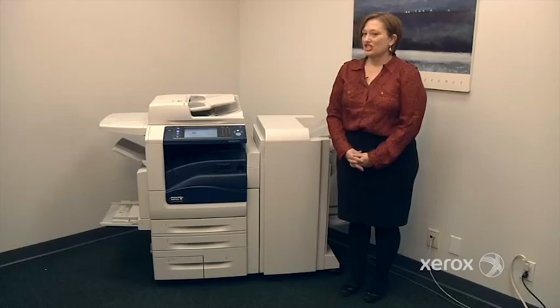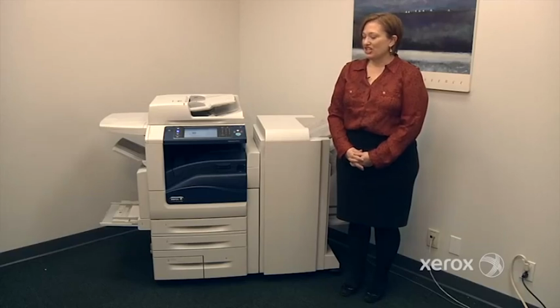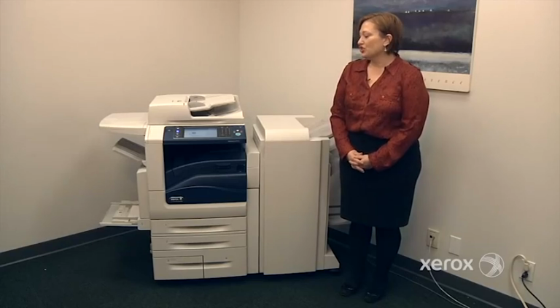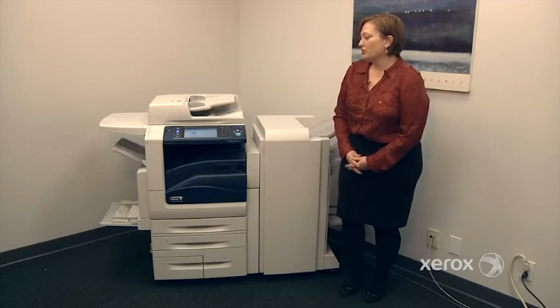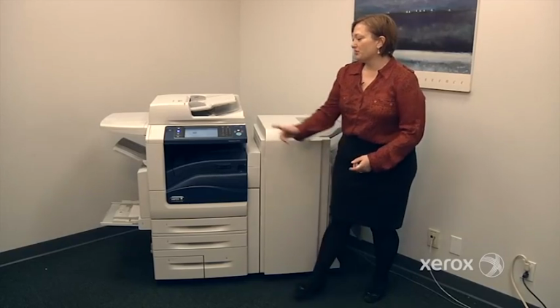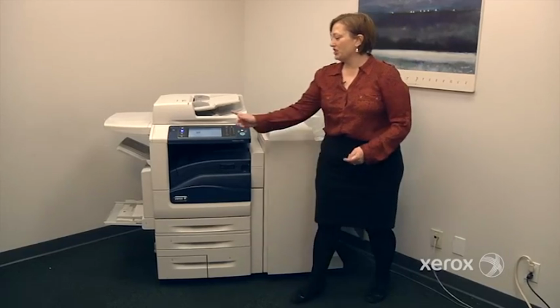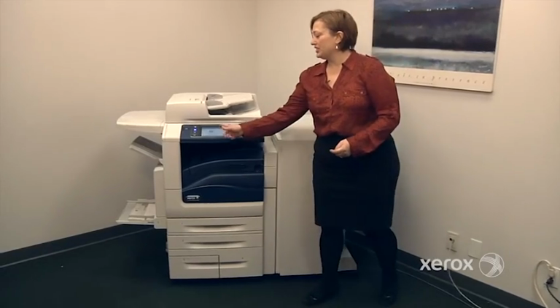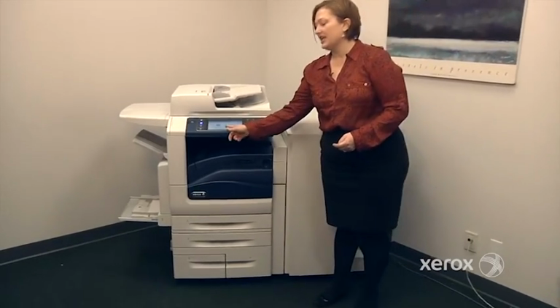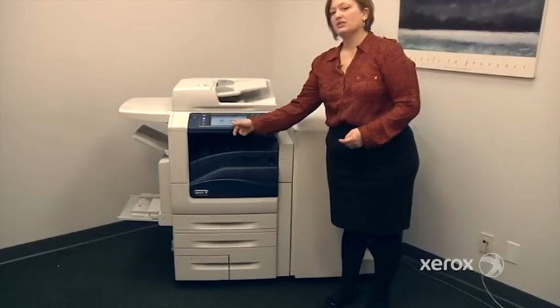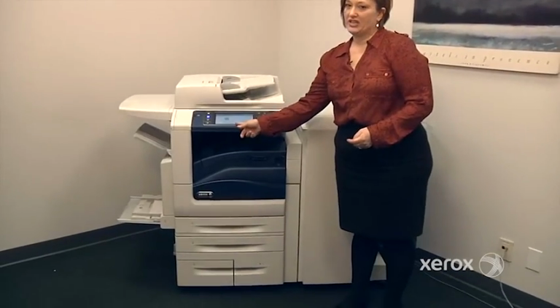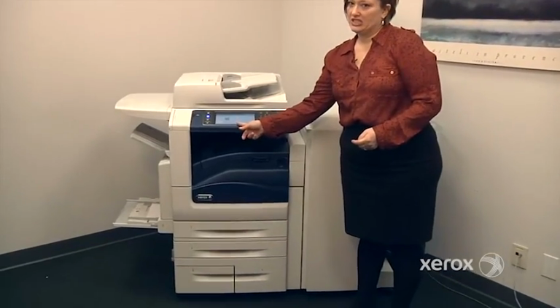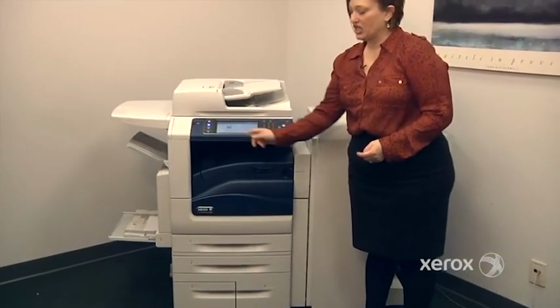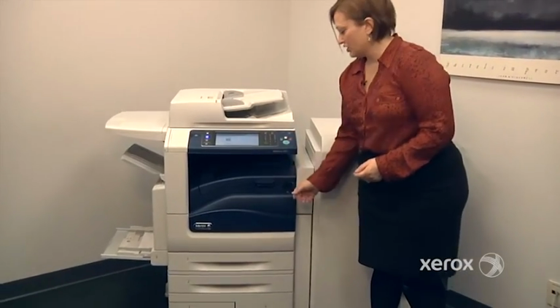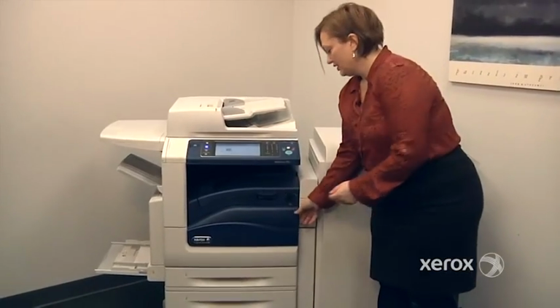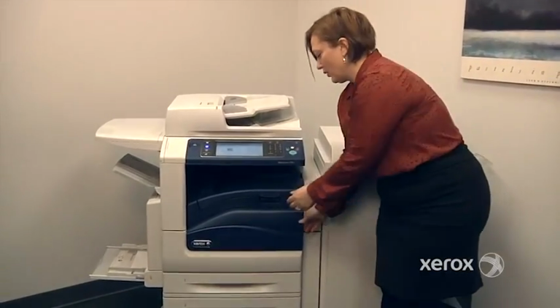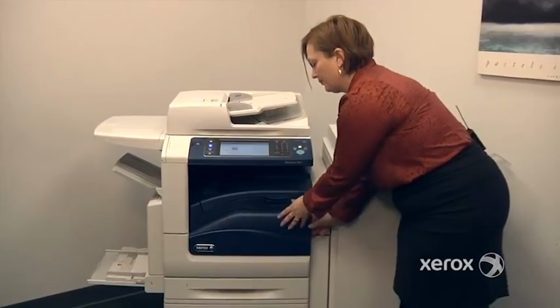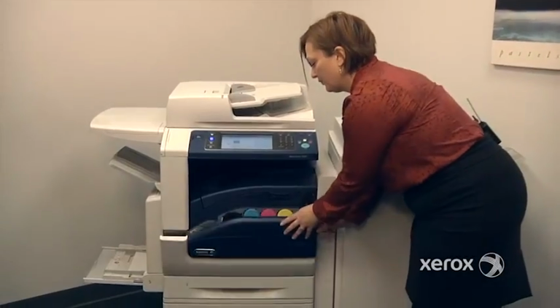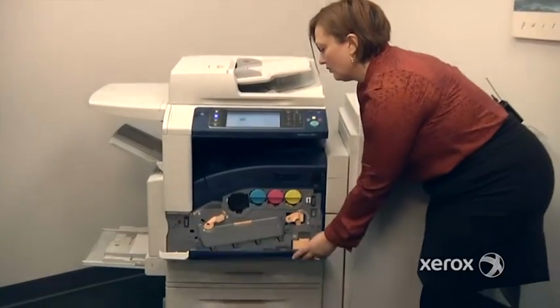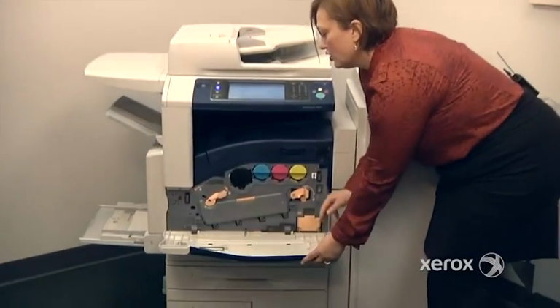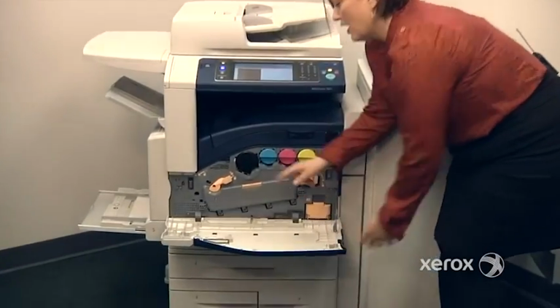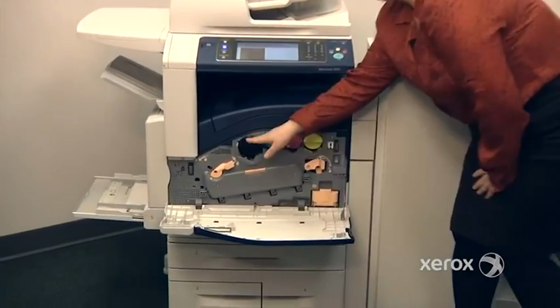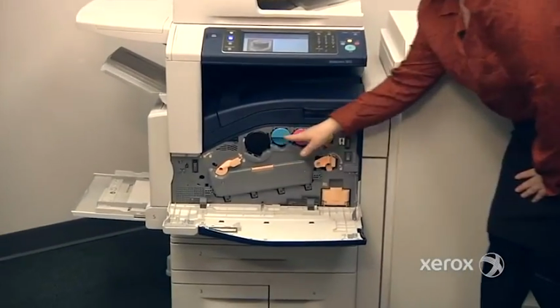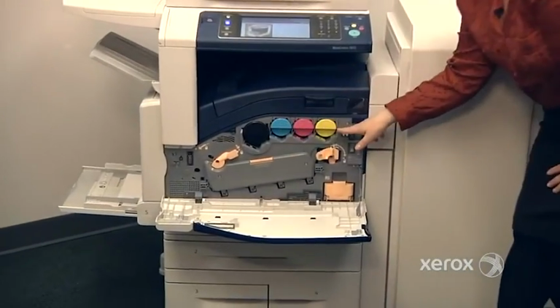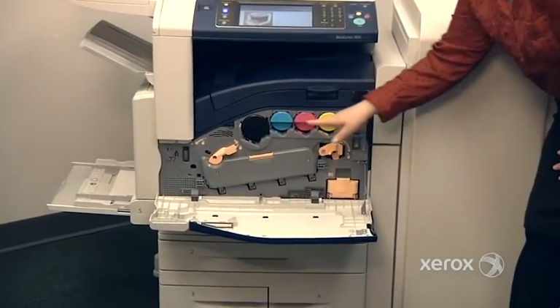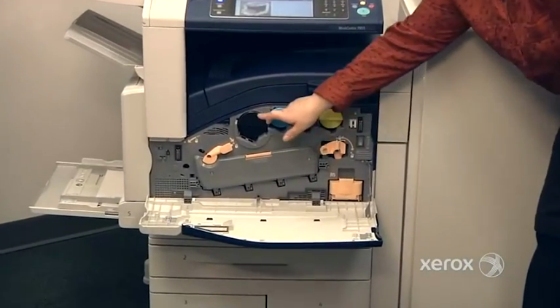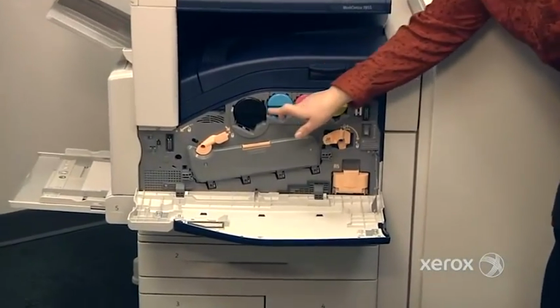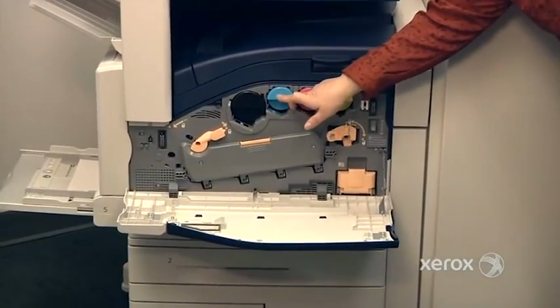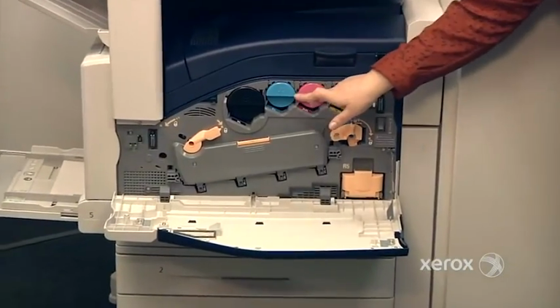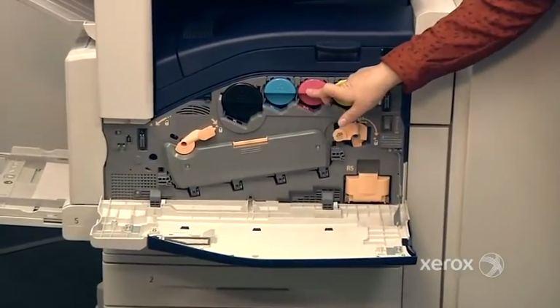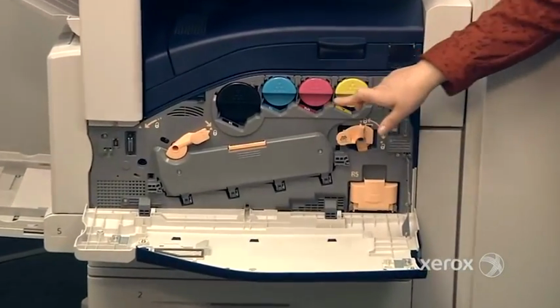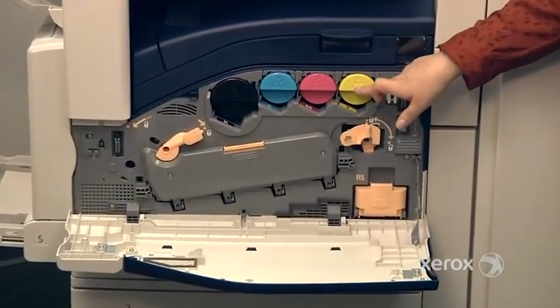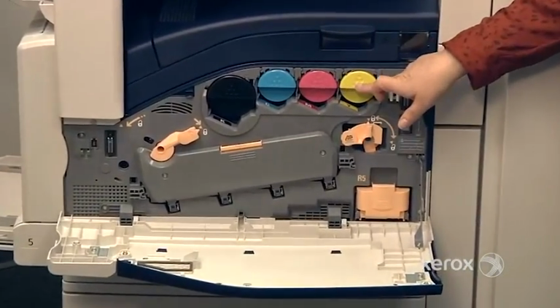To change your consumables, the machine will indicate what needs to be changed. You have your four toners: the black, the cyan, the magenta, and the yellow.